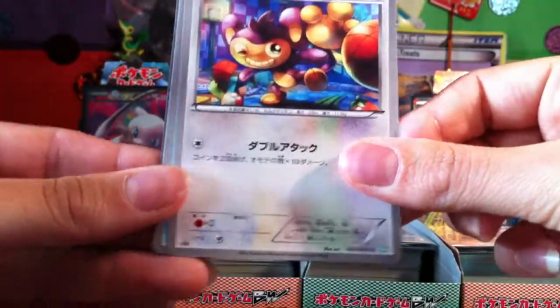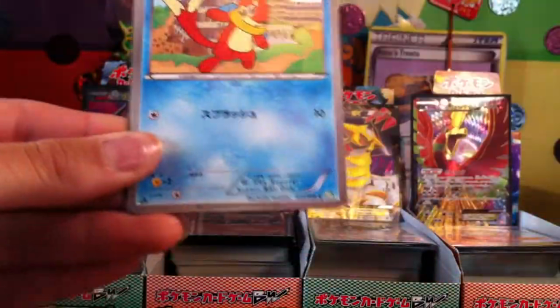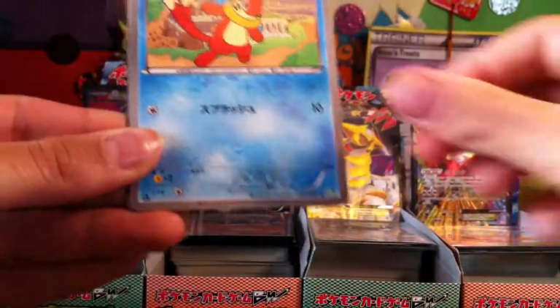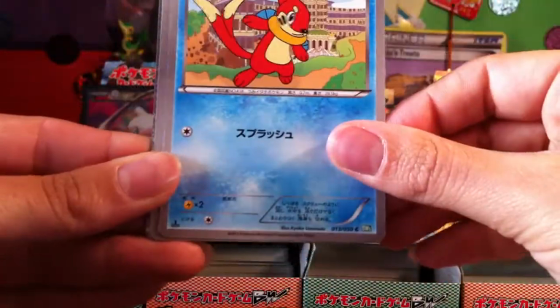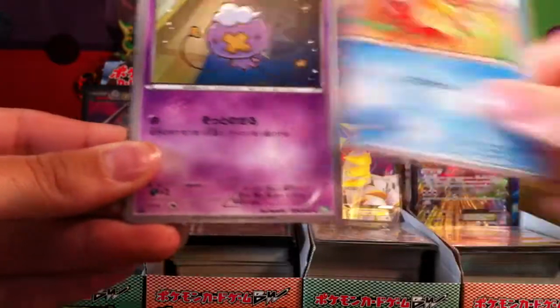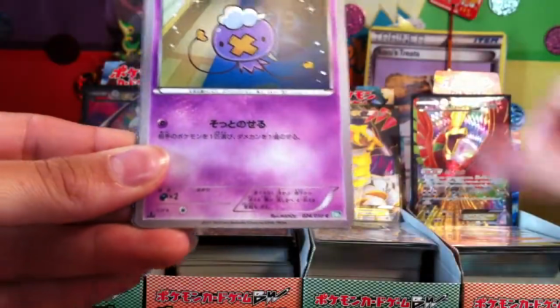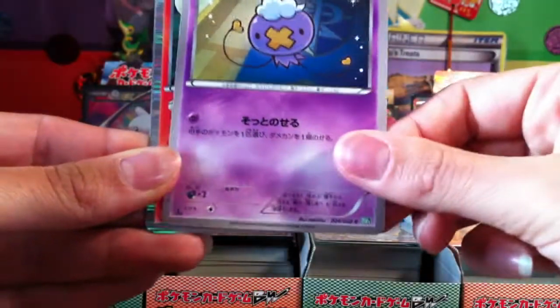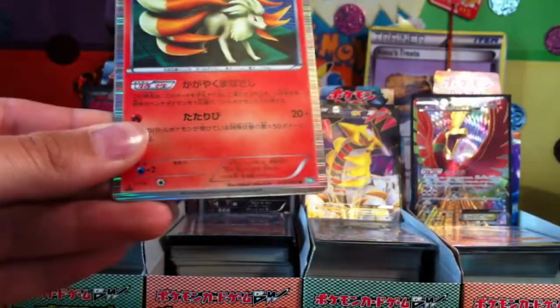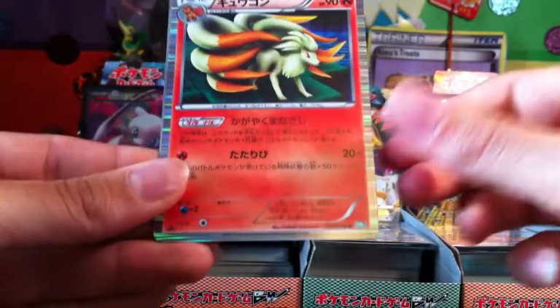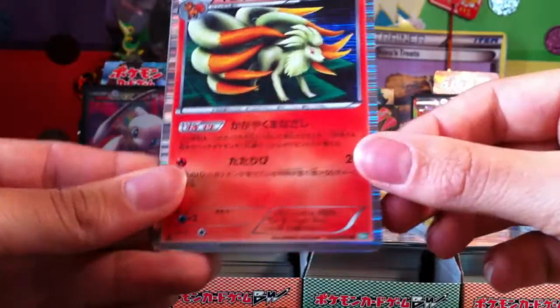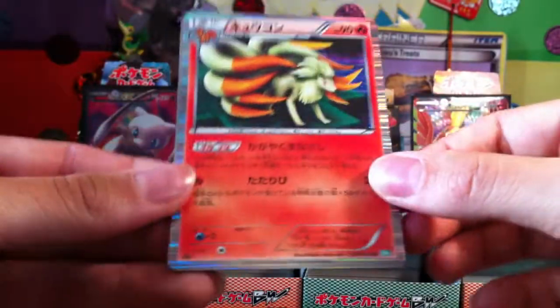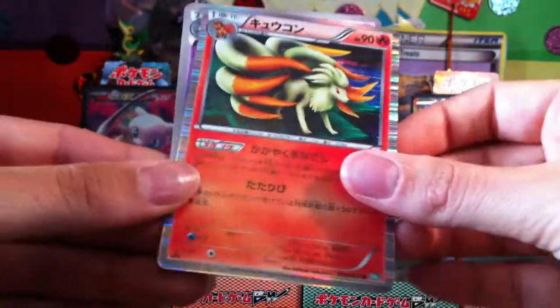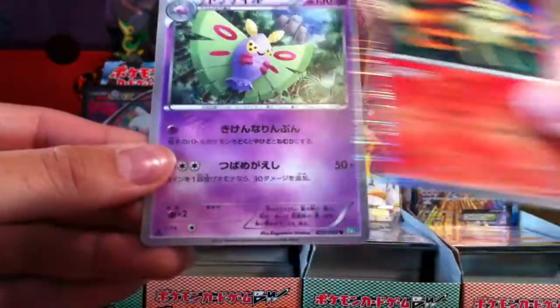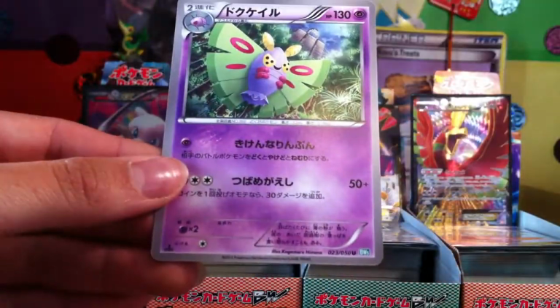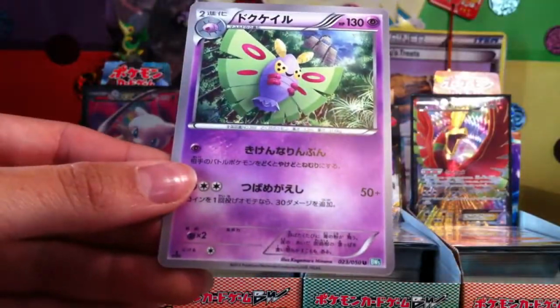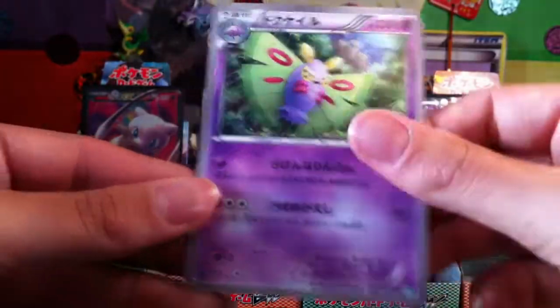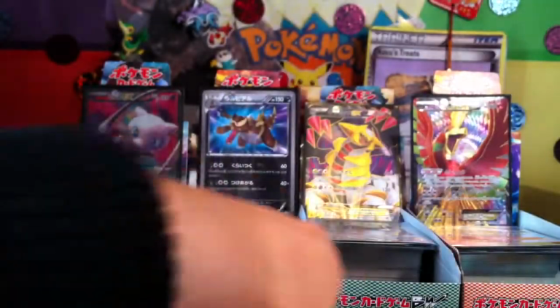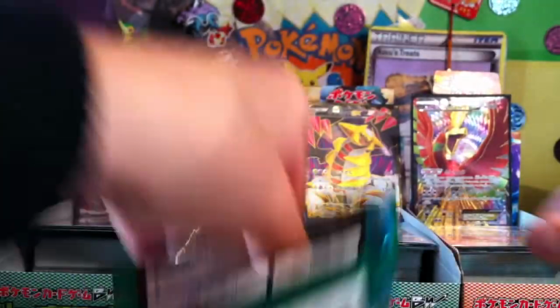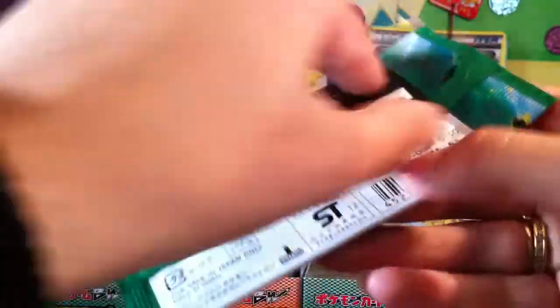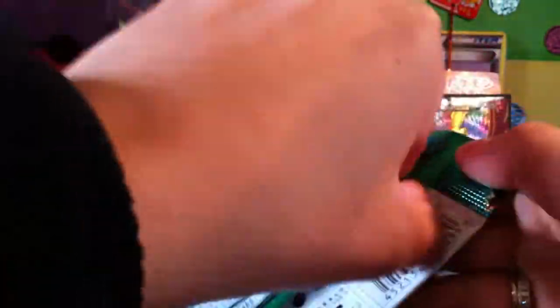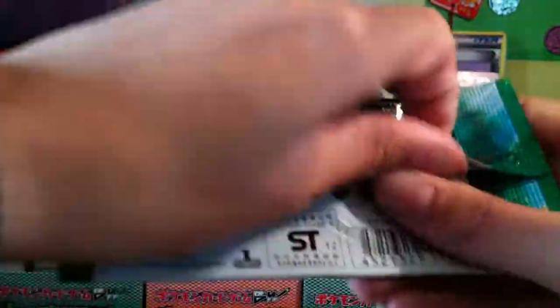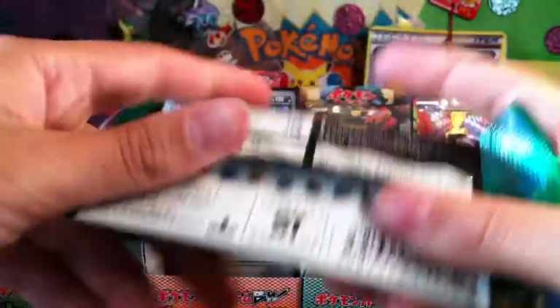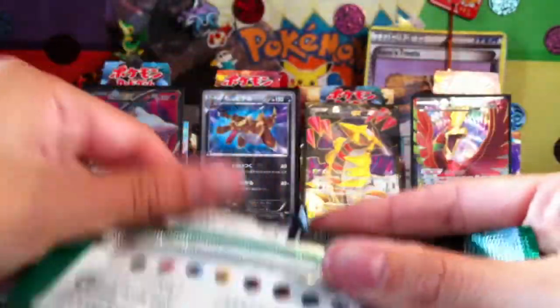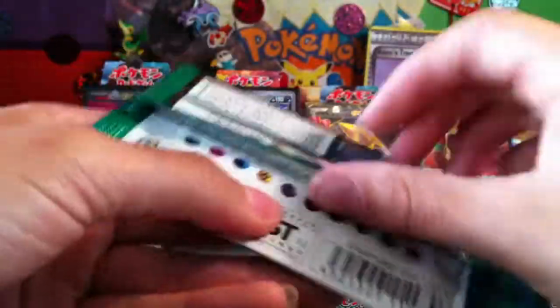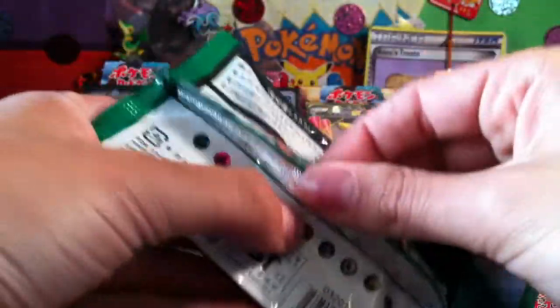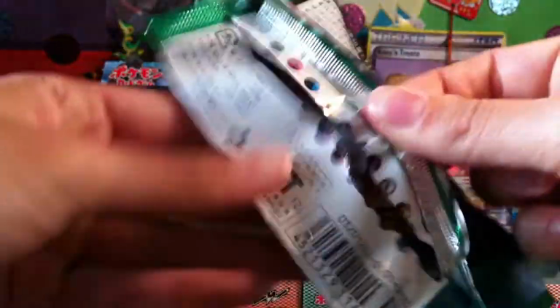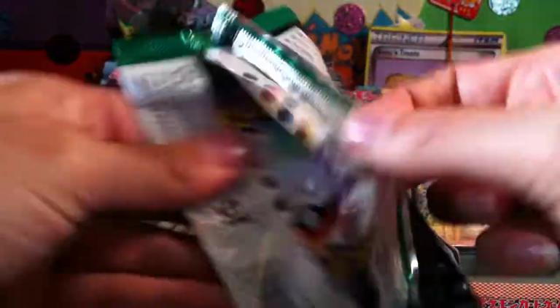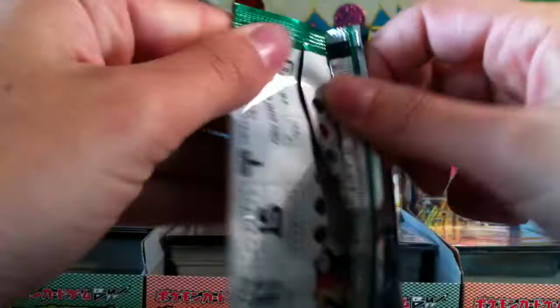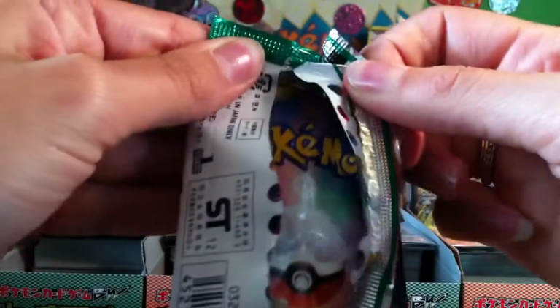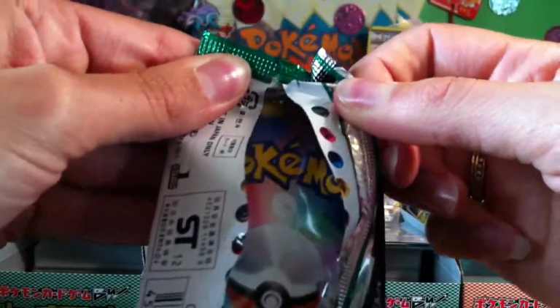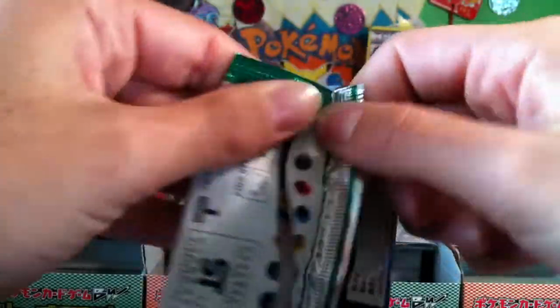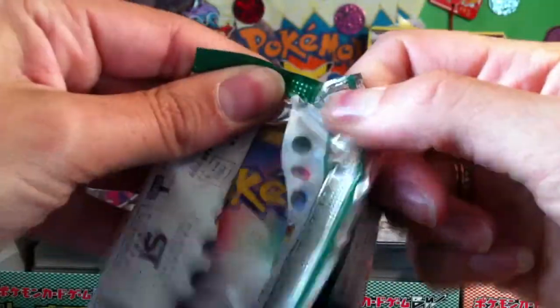Aipom, Weasel, Drifloon — nice Ninetales Holo. And a Dust Hux. I just keep glancing over at that Reuniclus shiny, it looks freaking amazing.